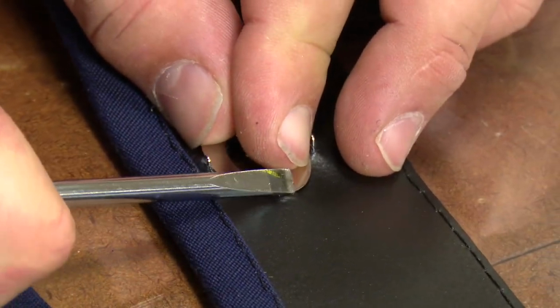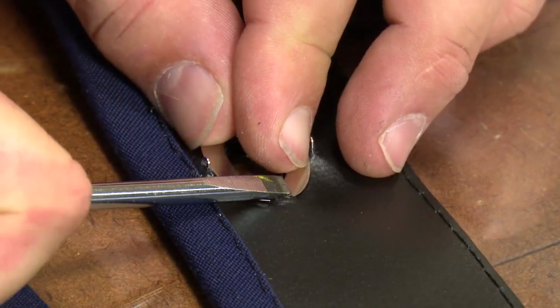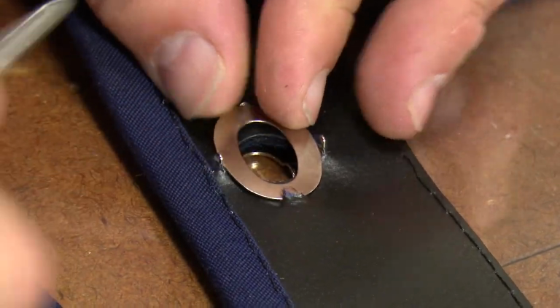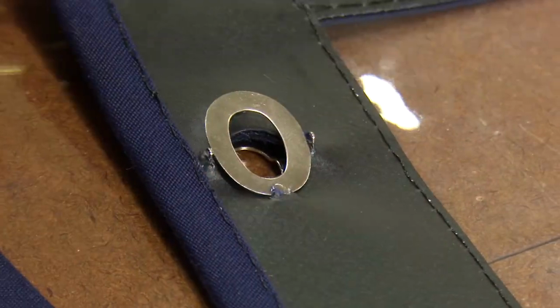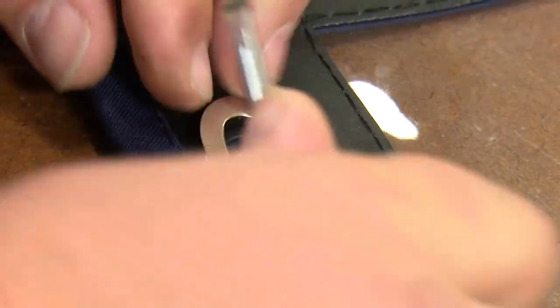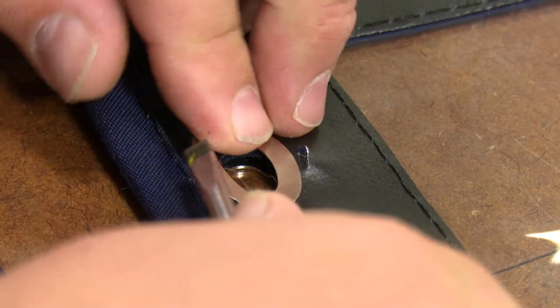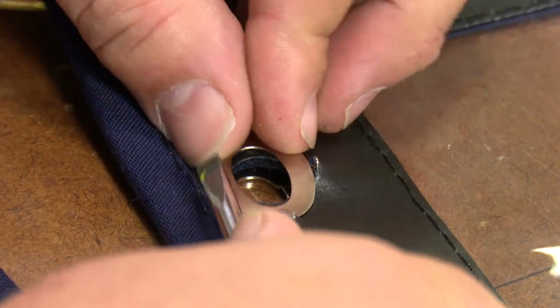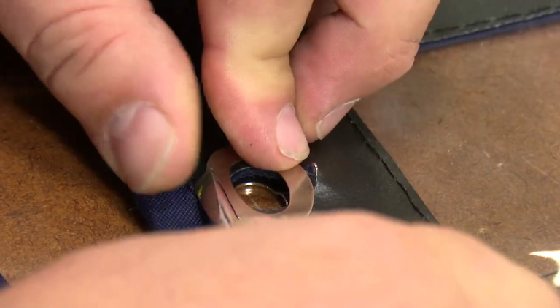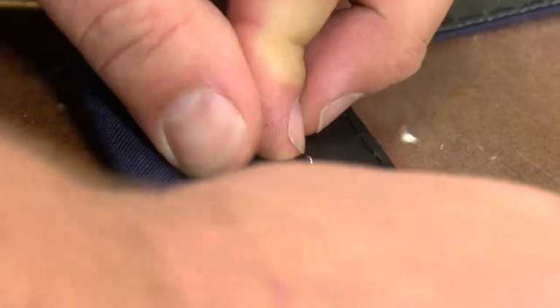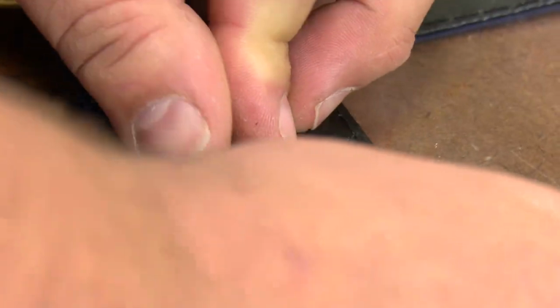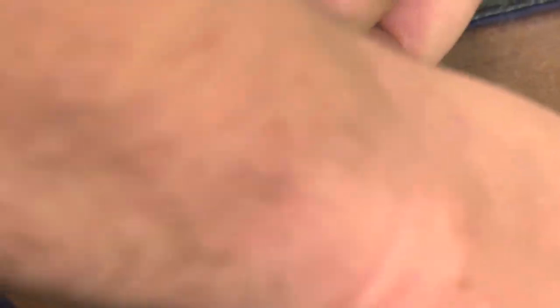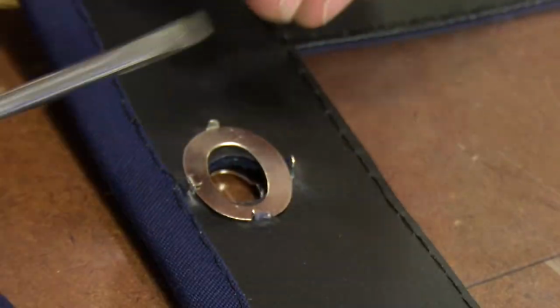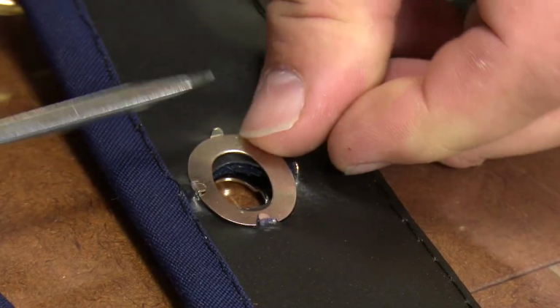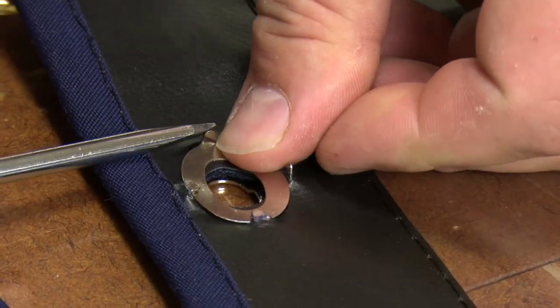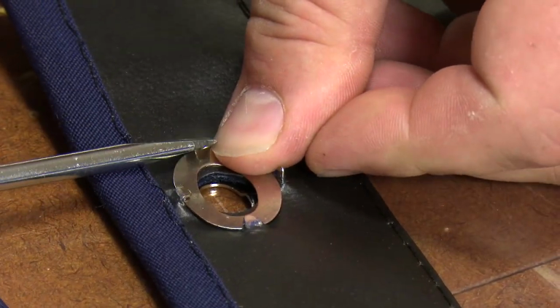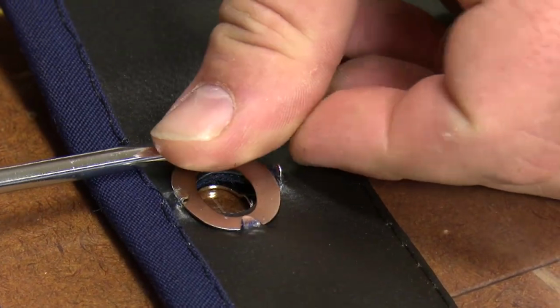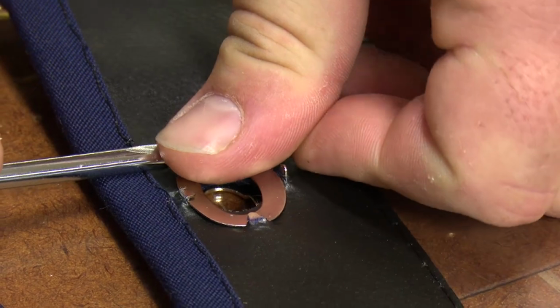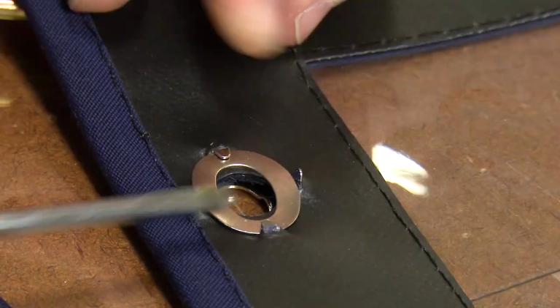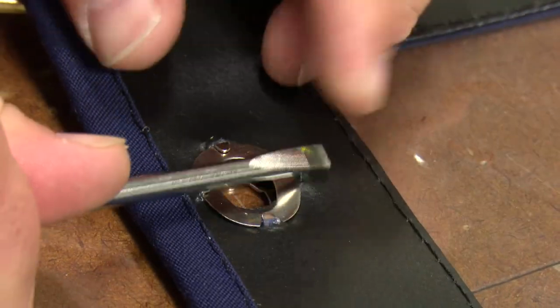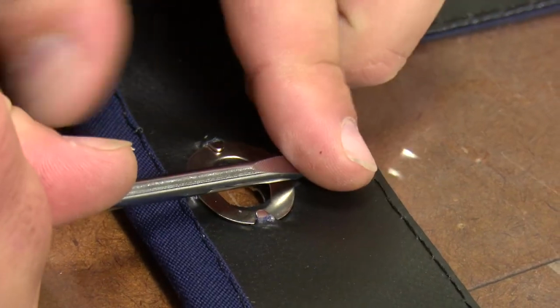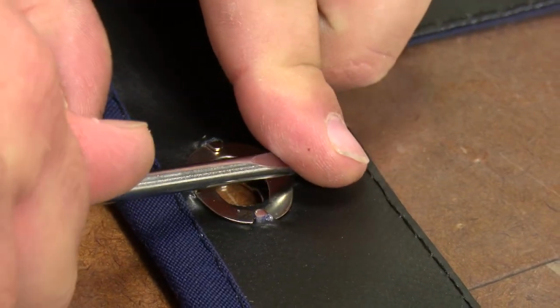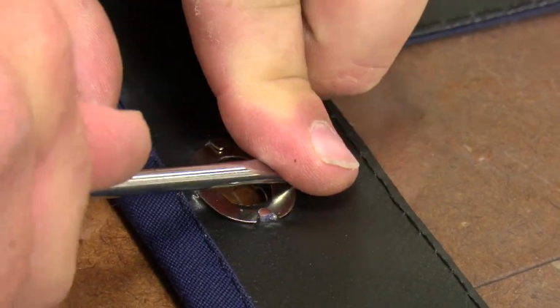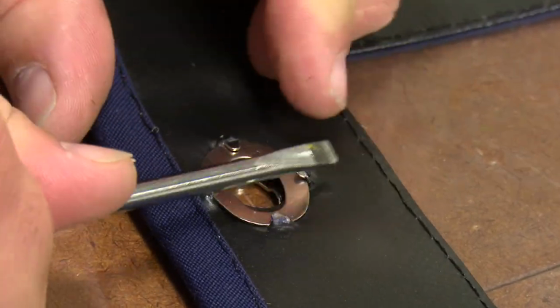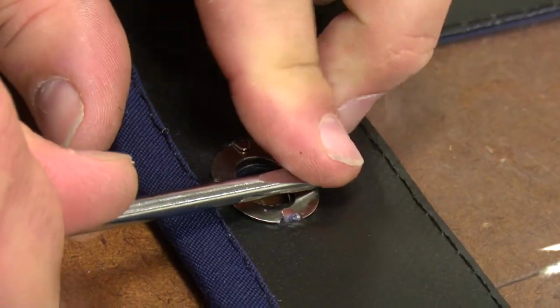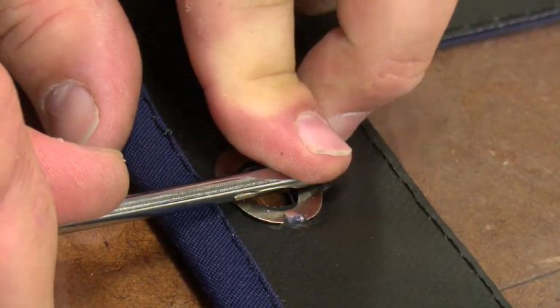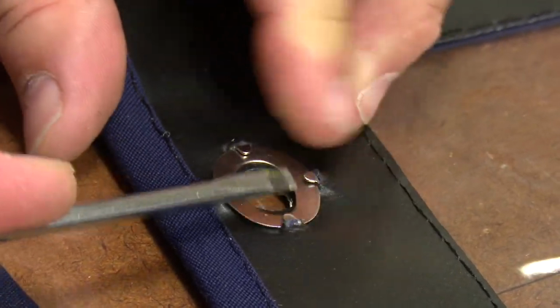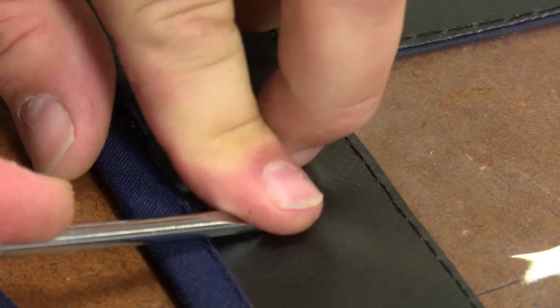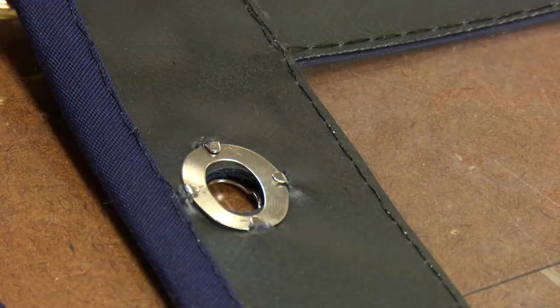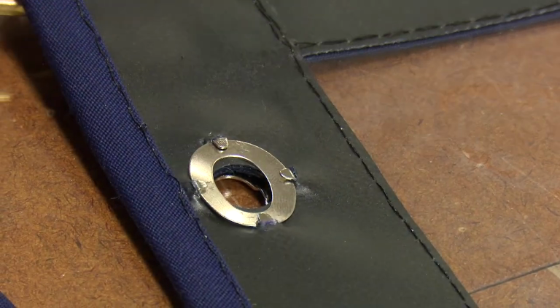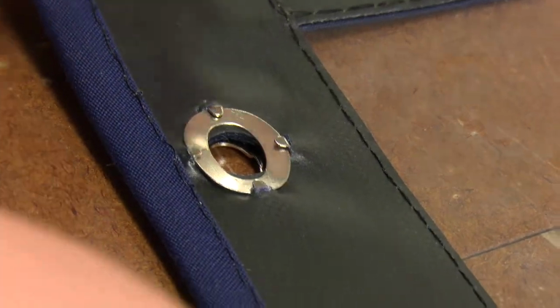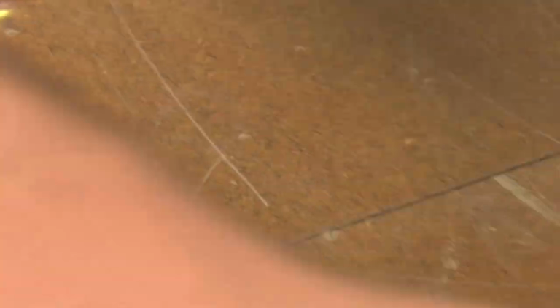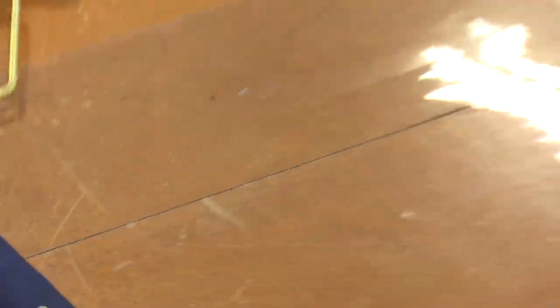Sailrite recommends this tool for up to four layers of Sunbrella marine grade canvas. Once the Common Sense washer is installed on the back side, the four prongs are bent over the washer, thus installing the eyelet.